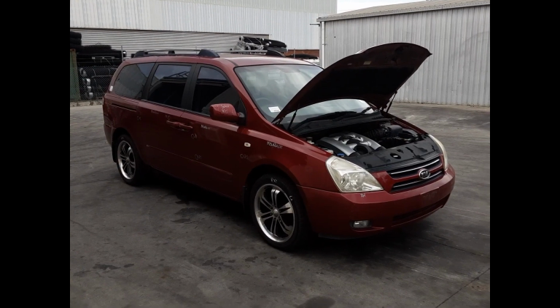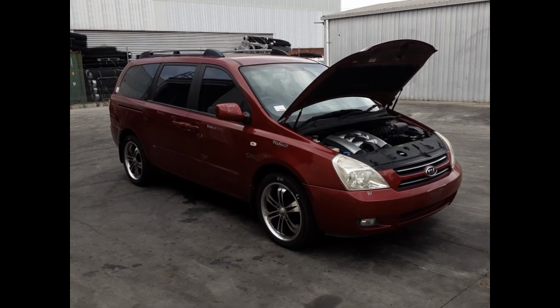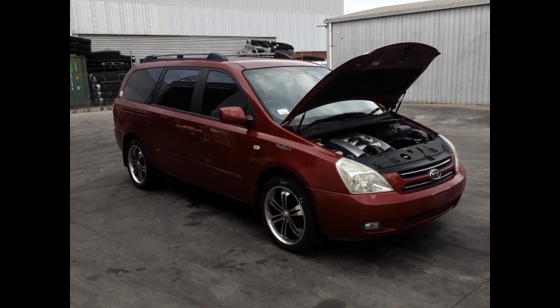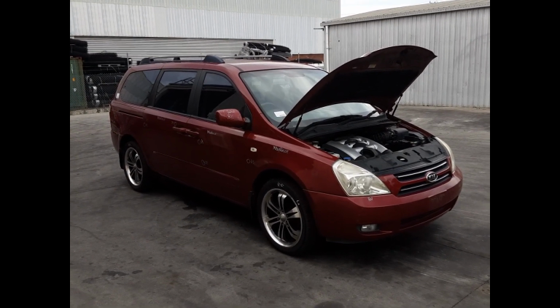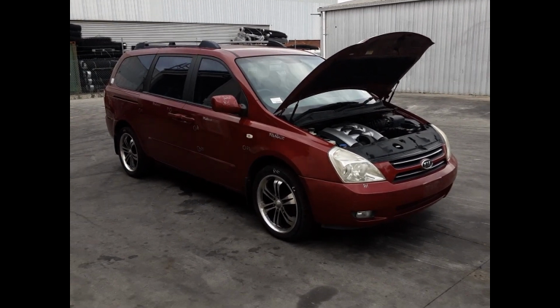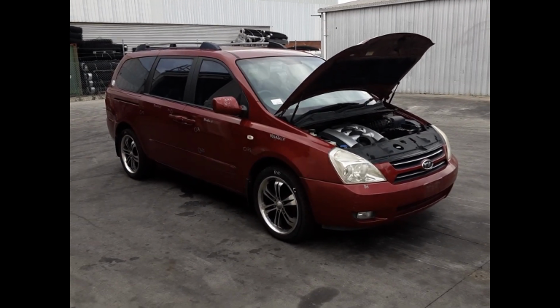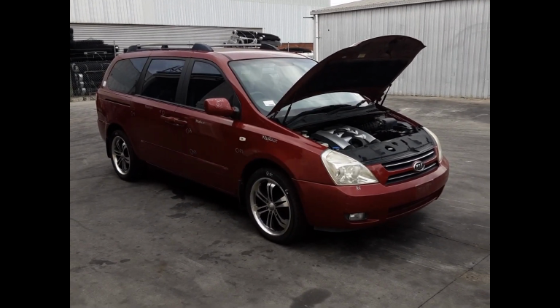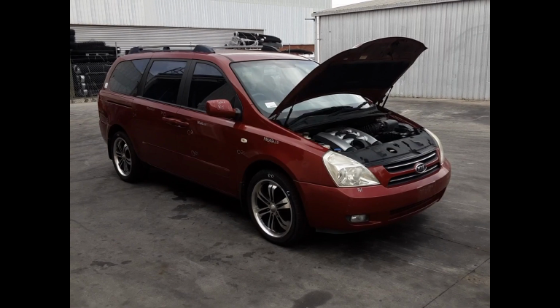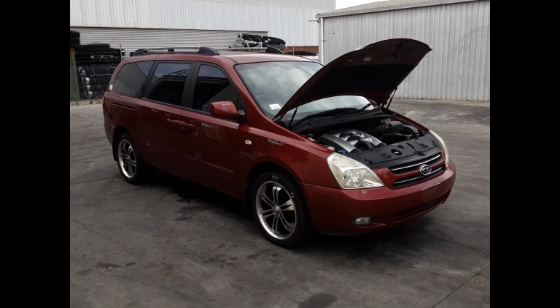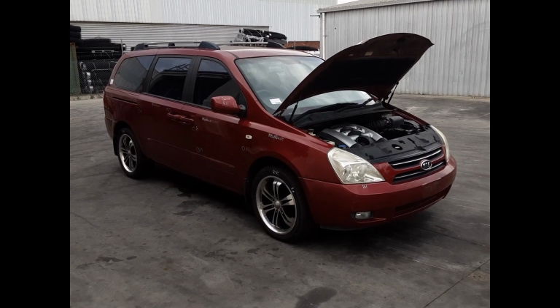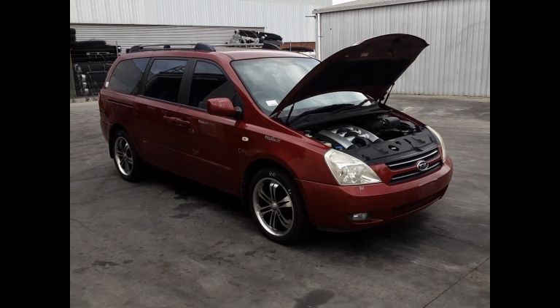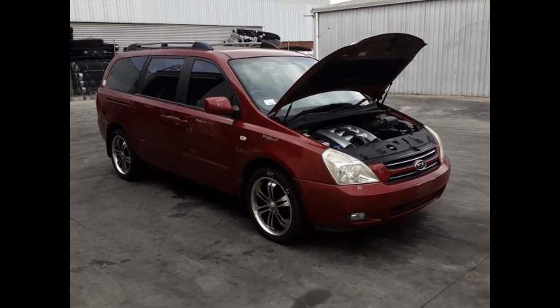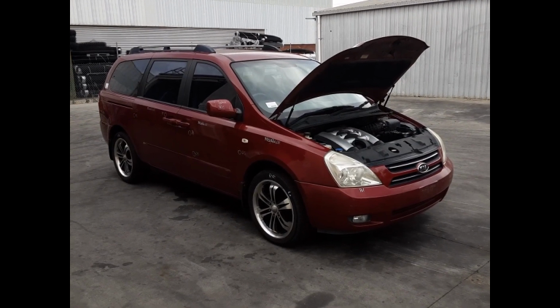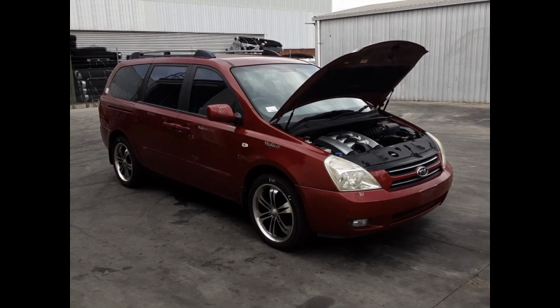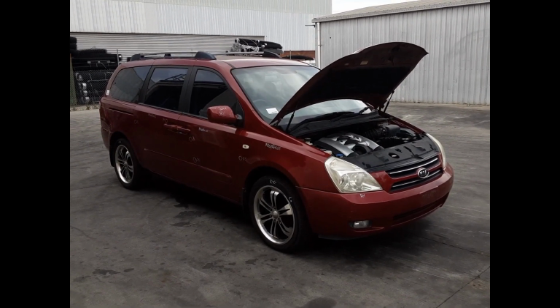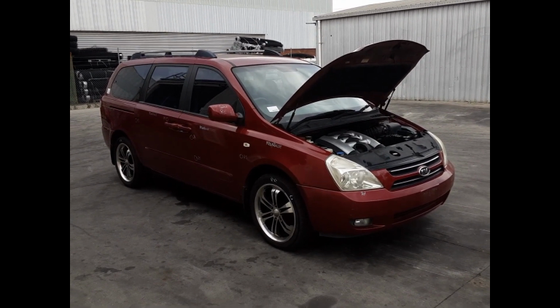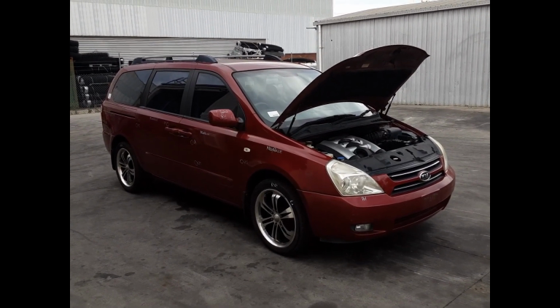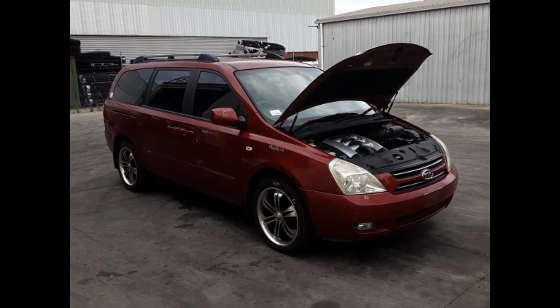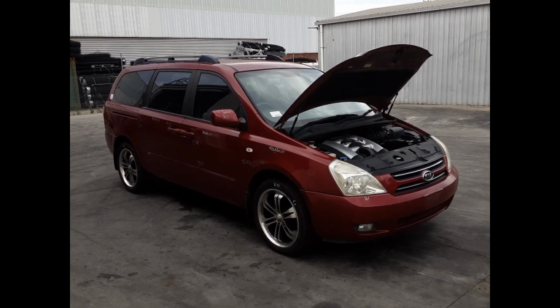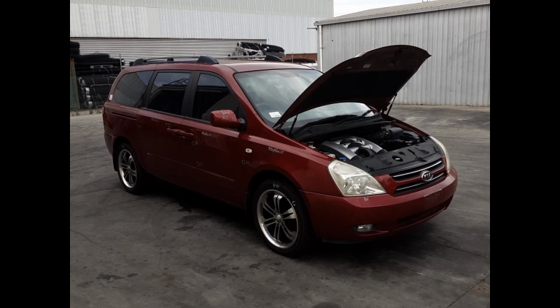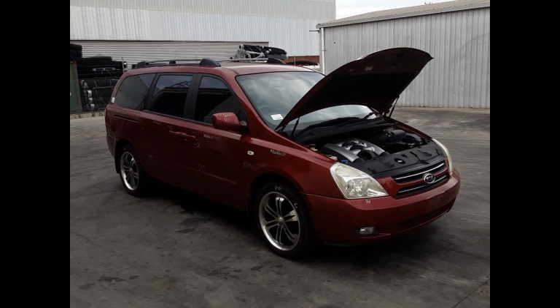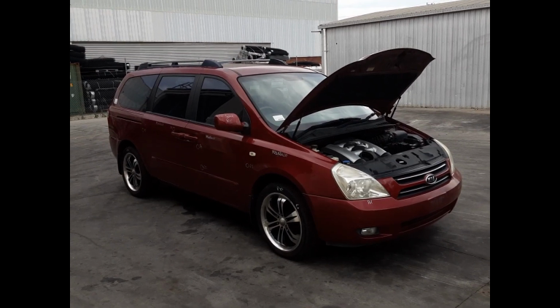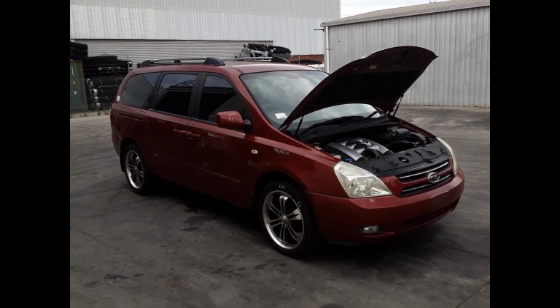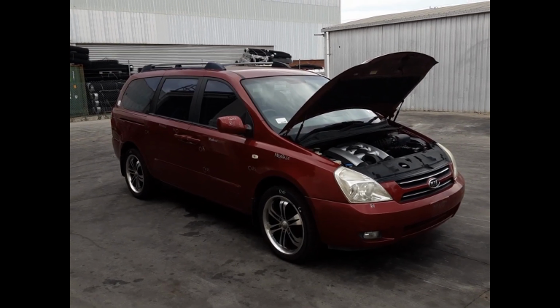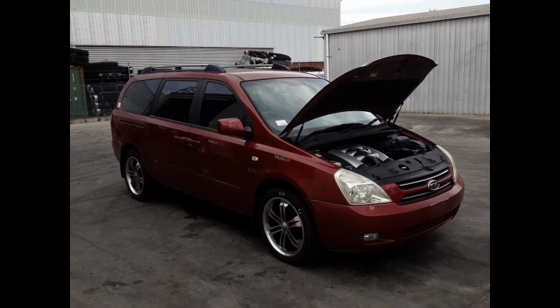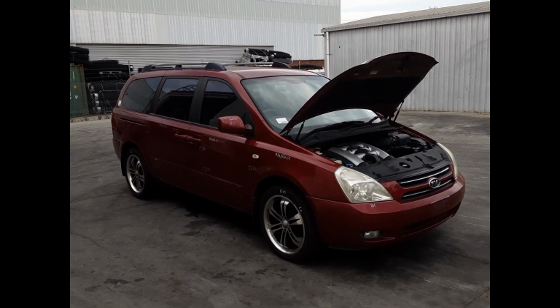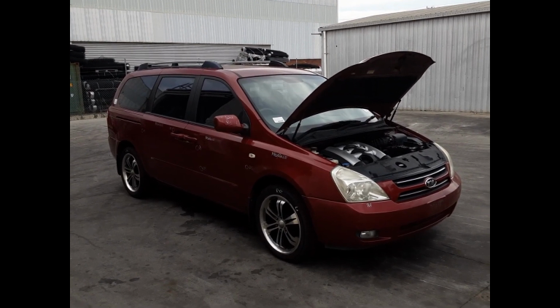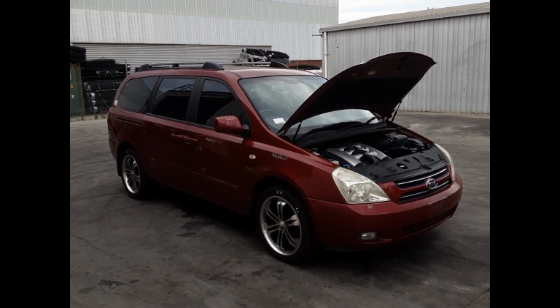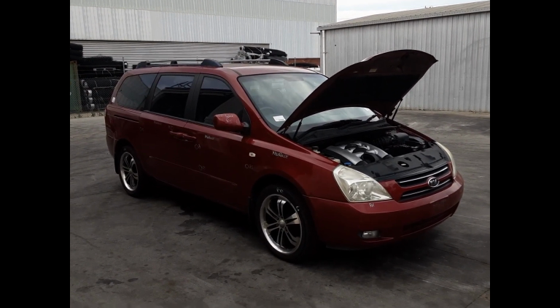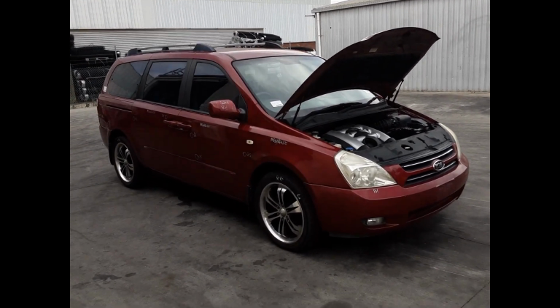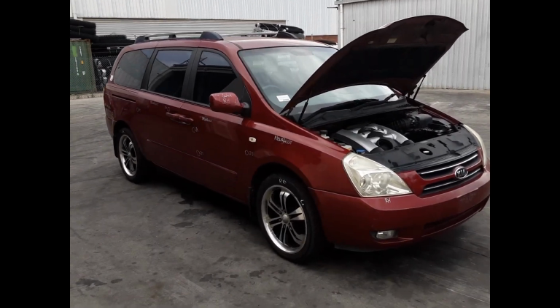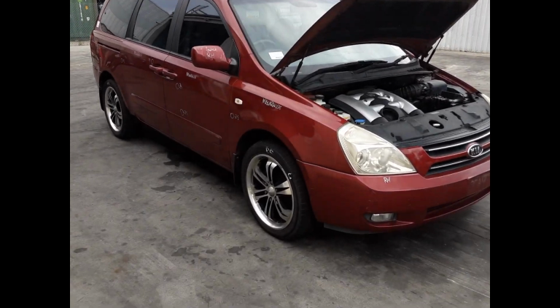Hi, this is Chris from Total Parts Plus. Today we have a 2007 Kia Grand Carnival, stock reference number 5321. This shape runs from December 2005 through to May 2010. It has a G60A 3.8L V6 petrol engine paired with an automatic front-wheel drive transmission.